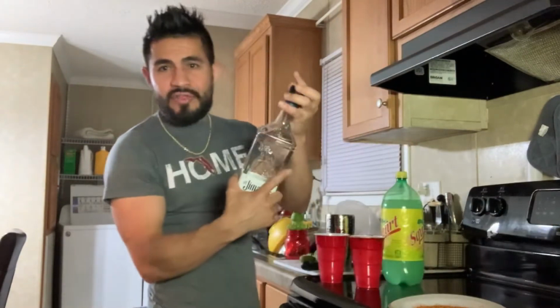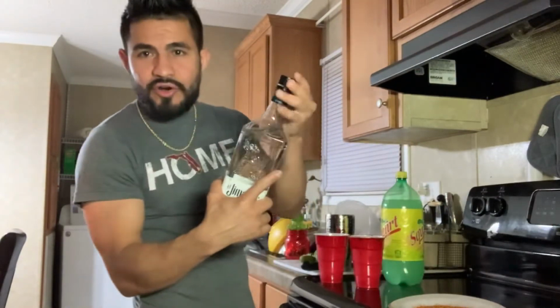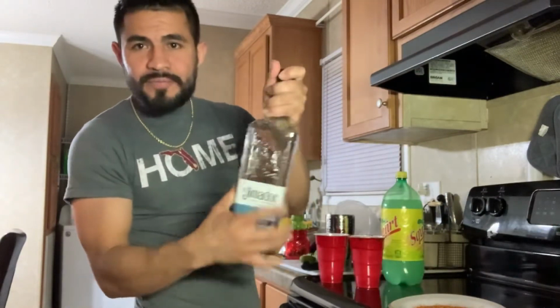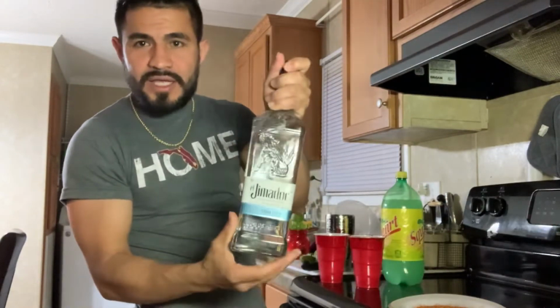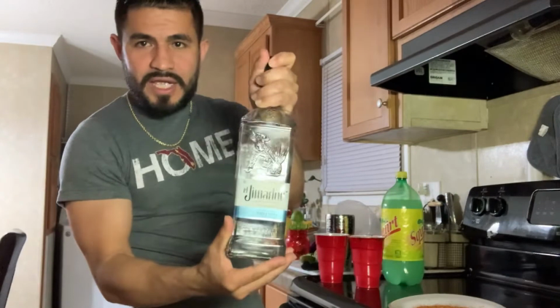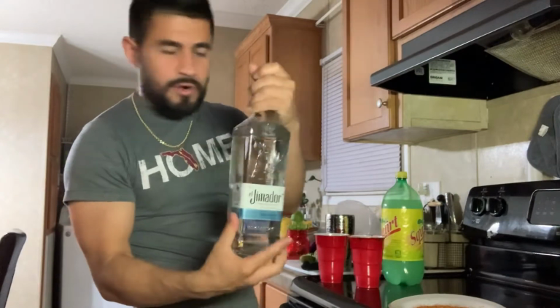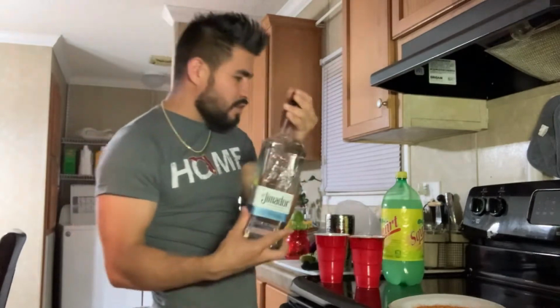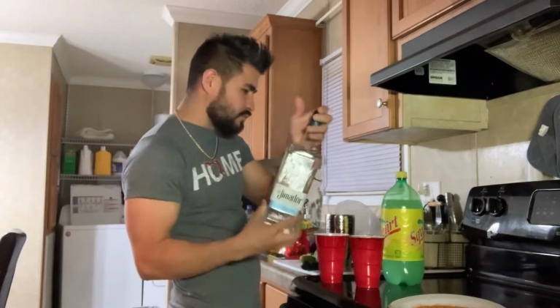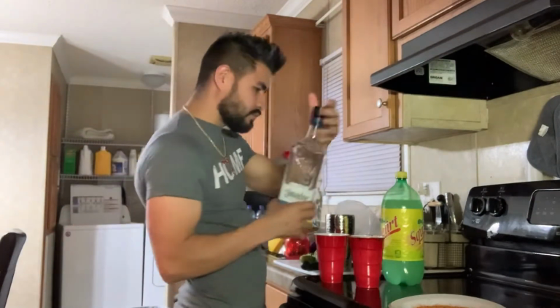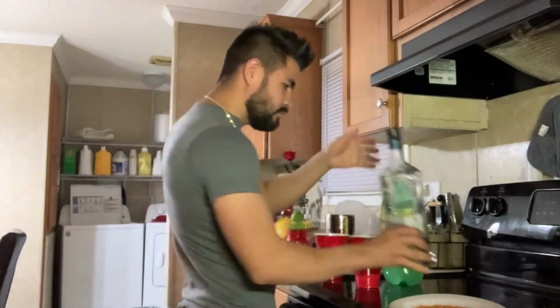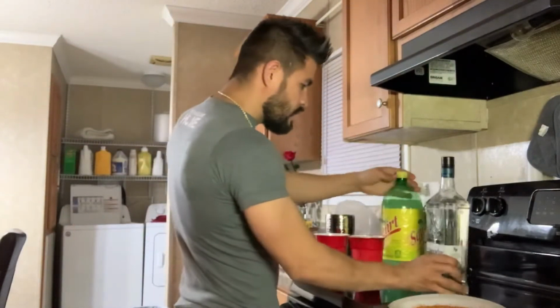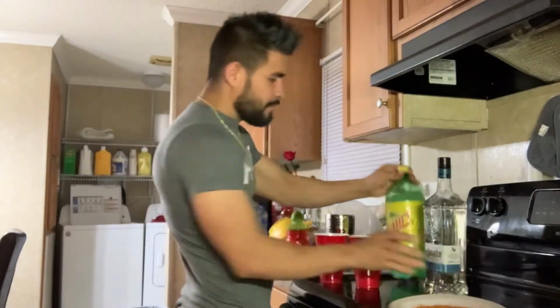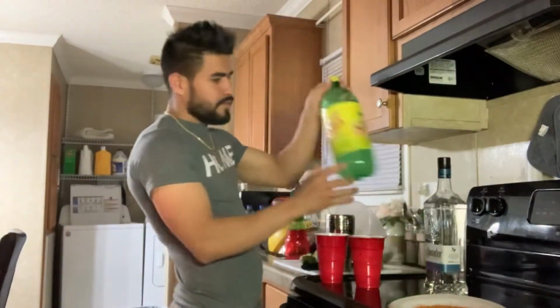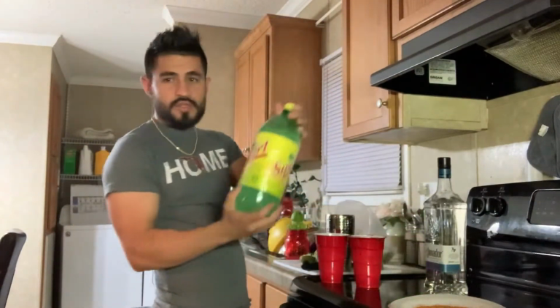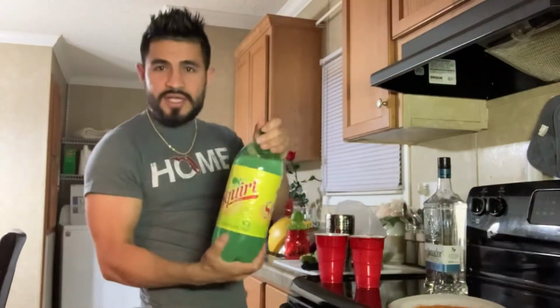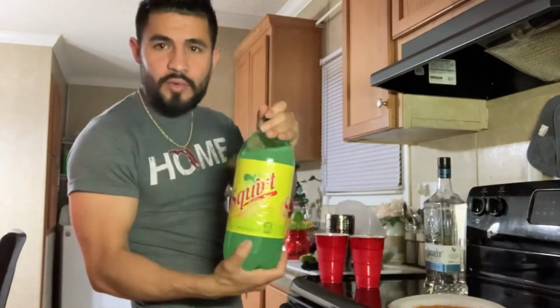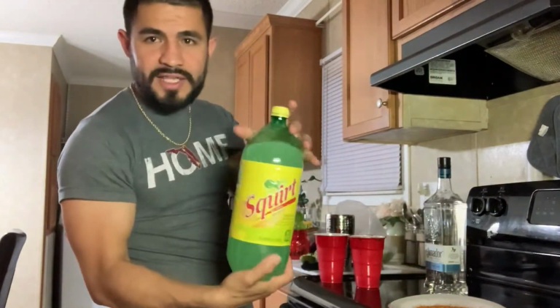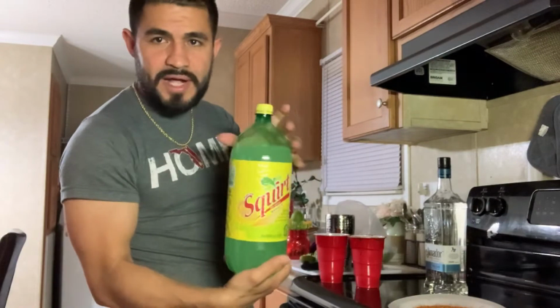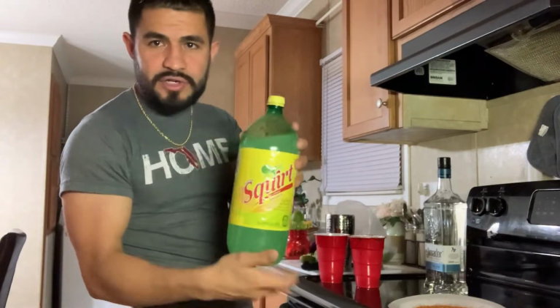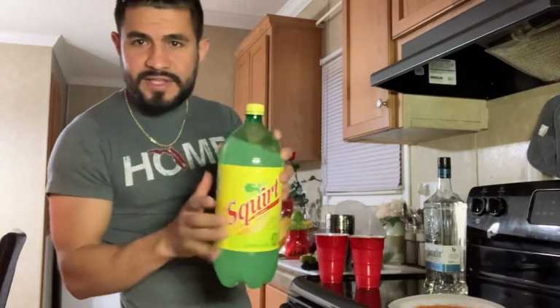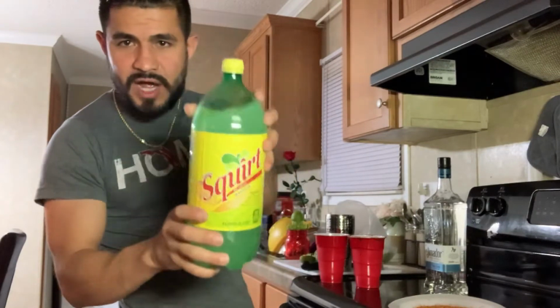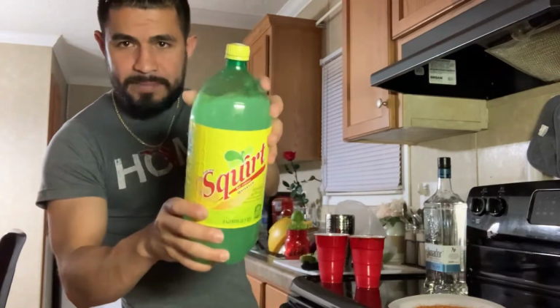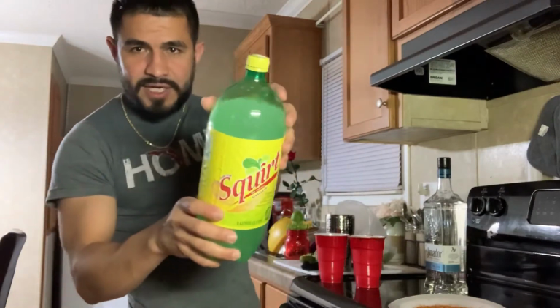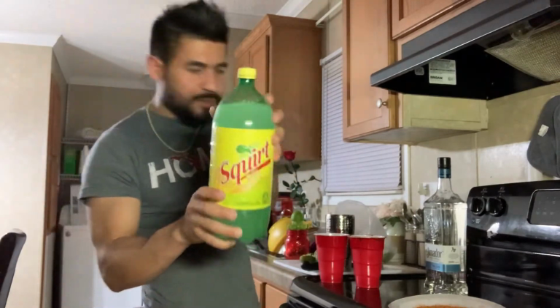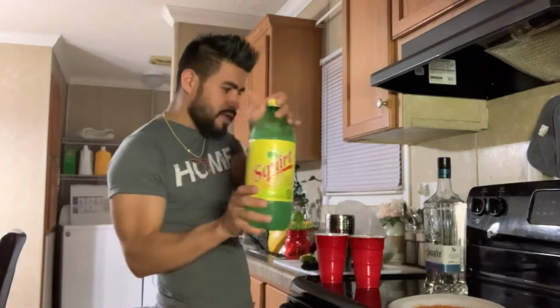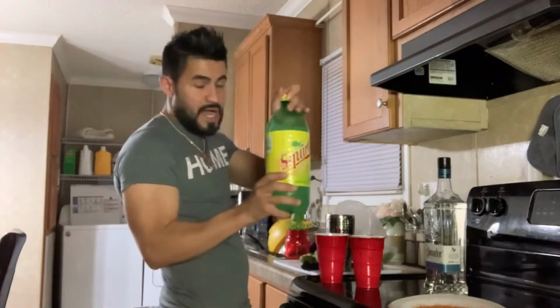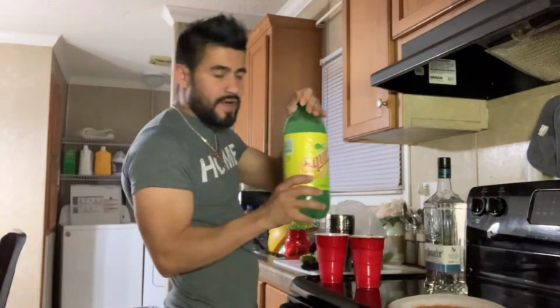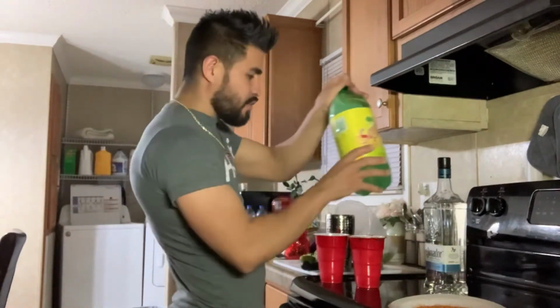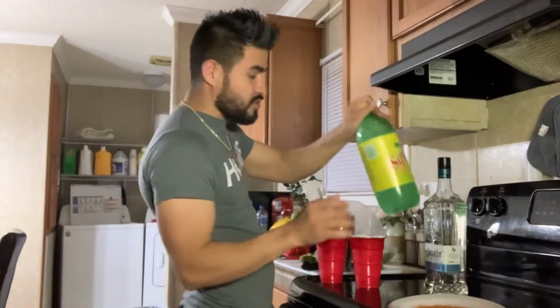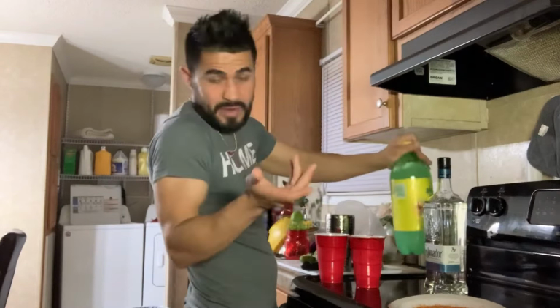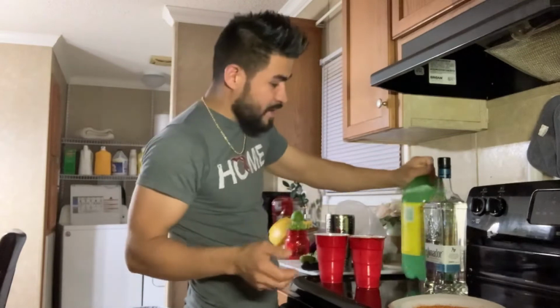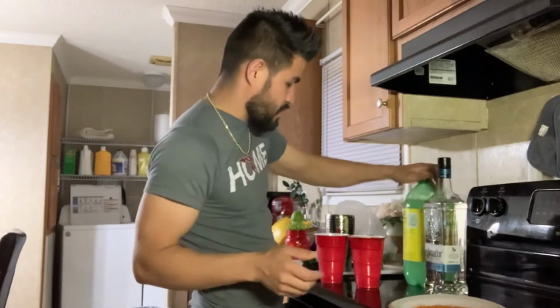Jimador — Tequila Jimador Blanco. And Squirt. You can find this one at Mexican stores probably. I haven't found it anywhere else. Maybe Walmart, I don't know.